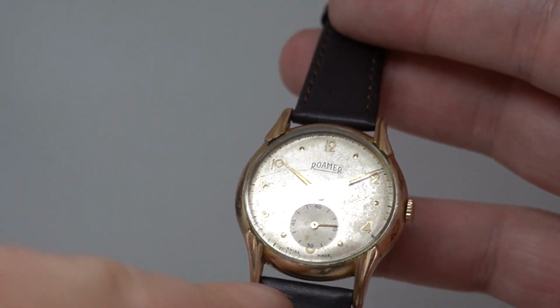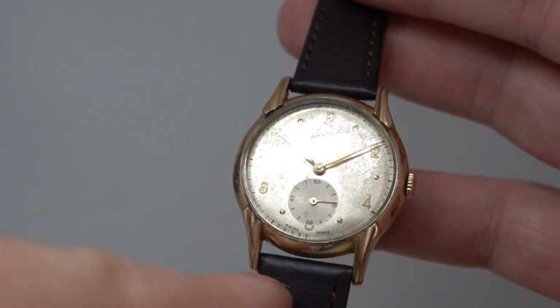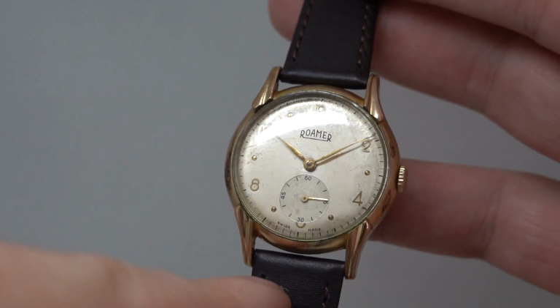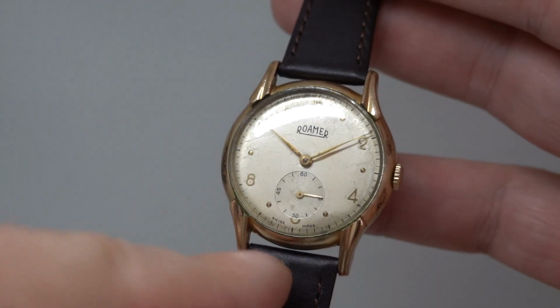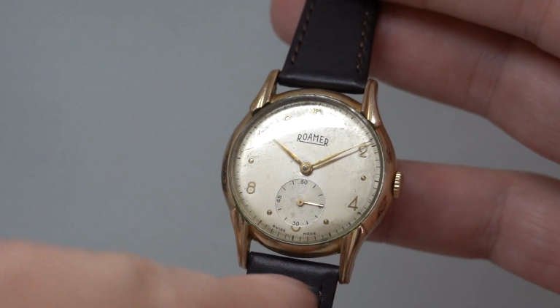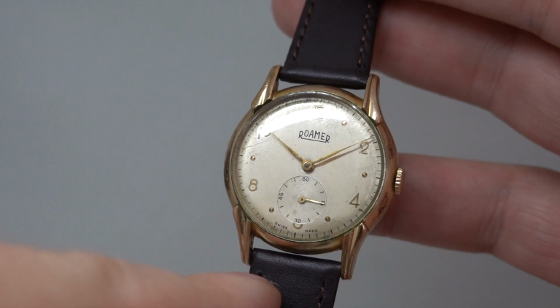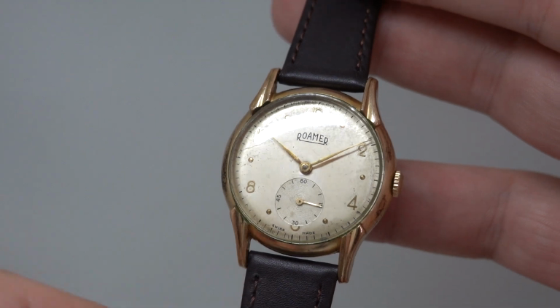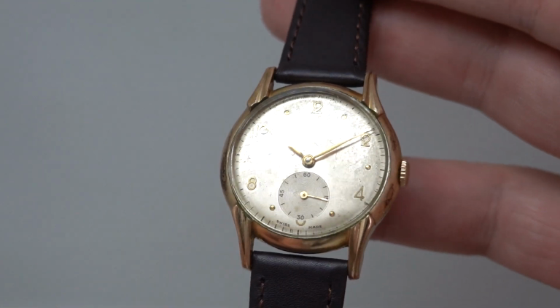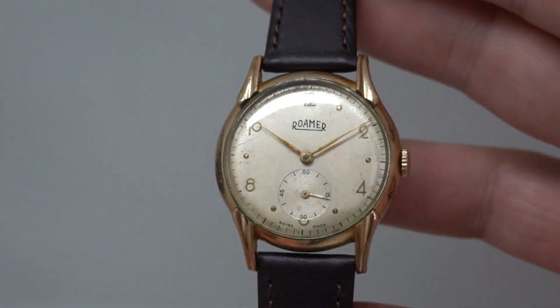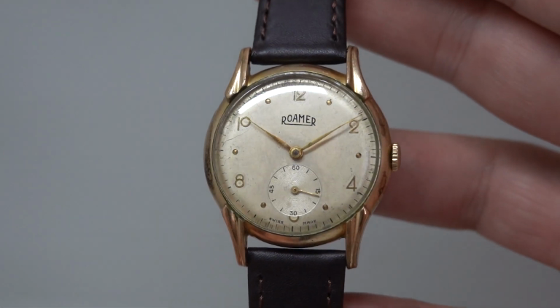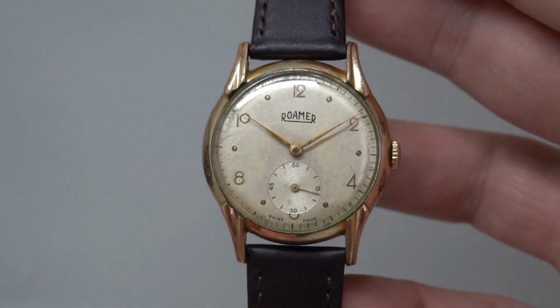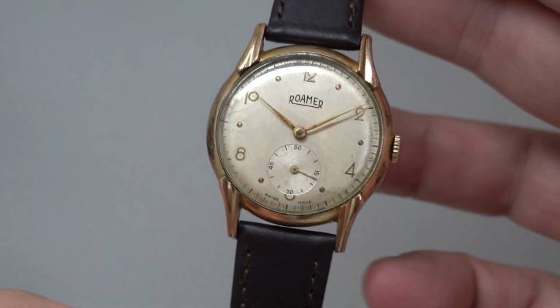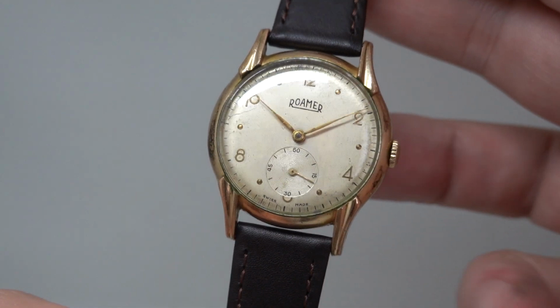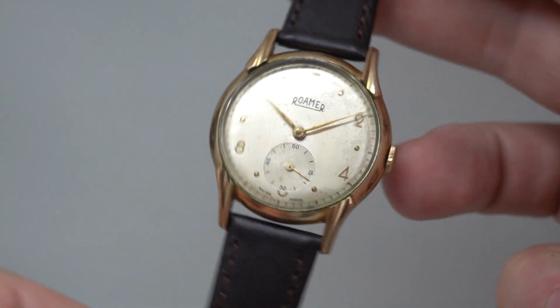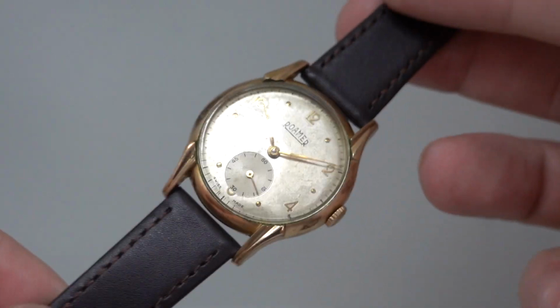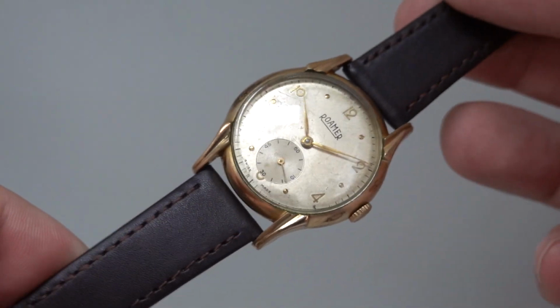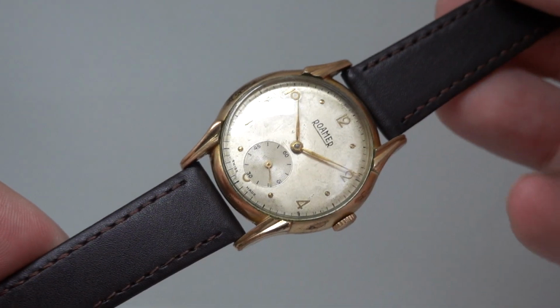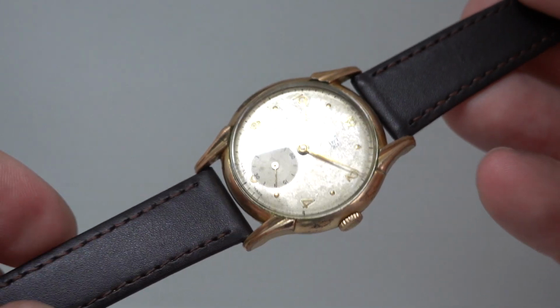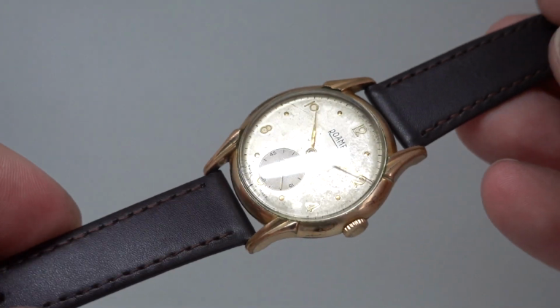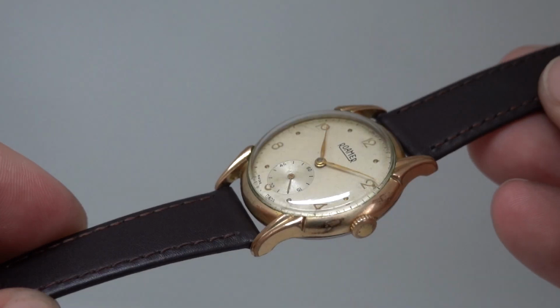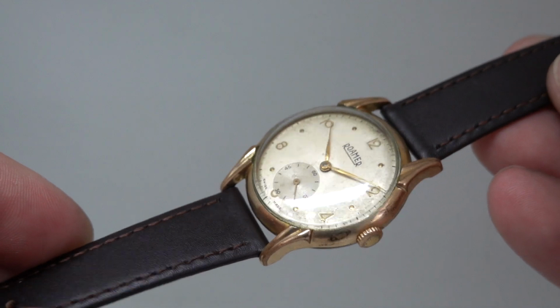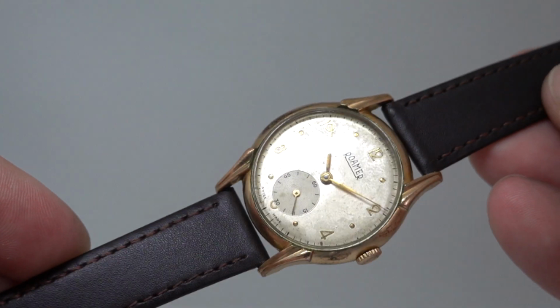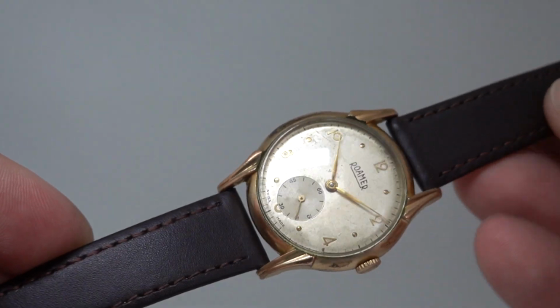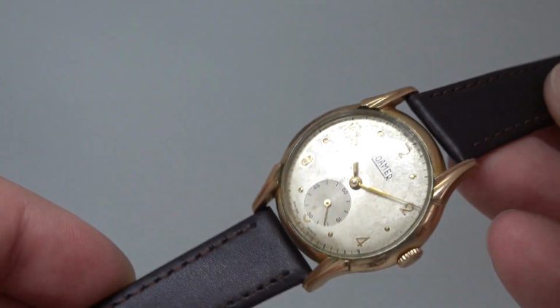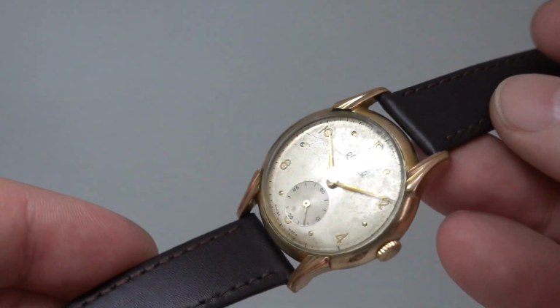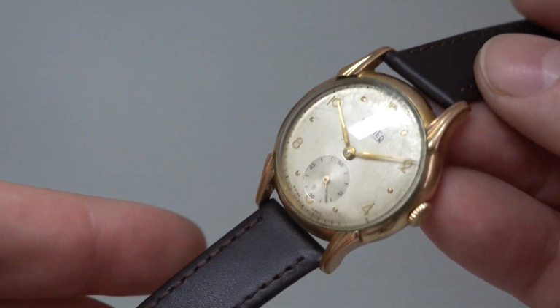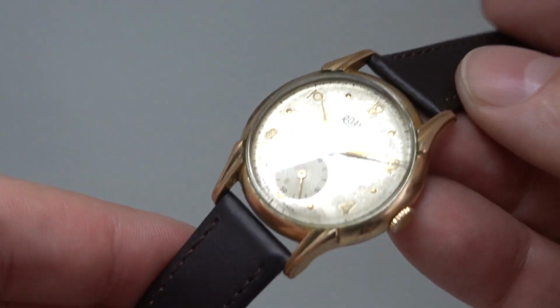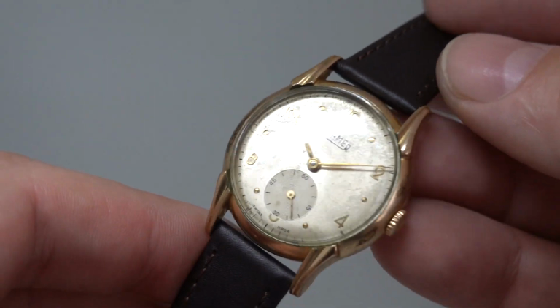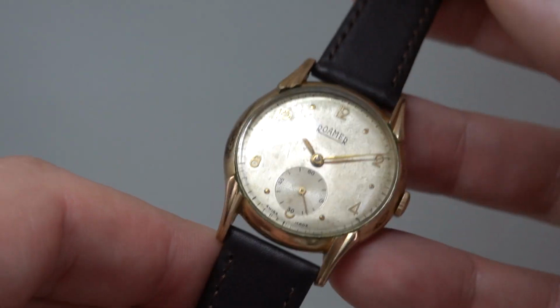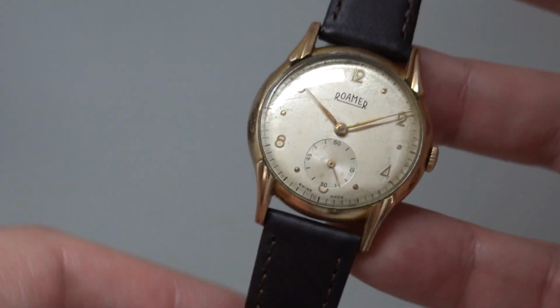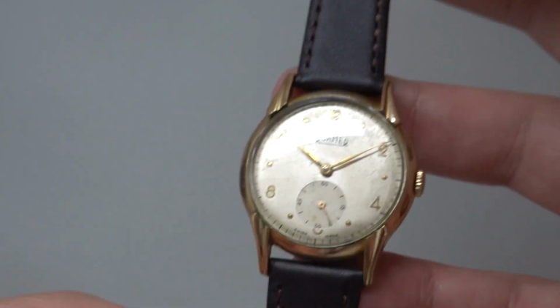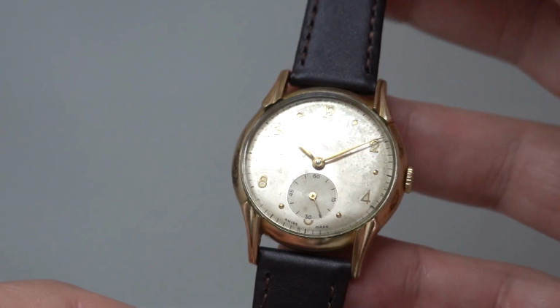One advantage this has over some watches of the time is that the strap is held on with conventional spring bars, not fixed bars. So you've got a greater choice — if you don't like this dark brown strap you could put black, you could go funky, you could do what you like.